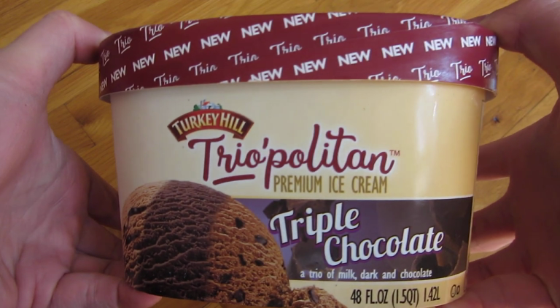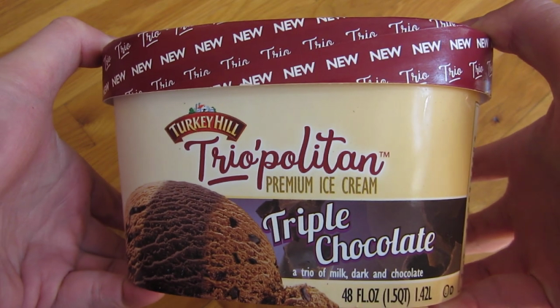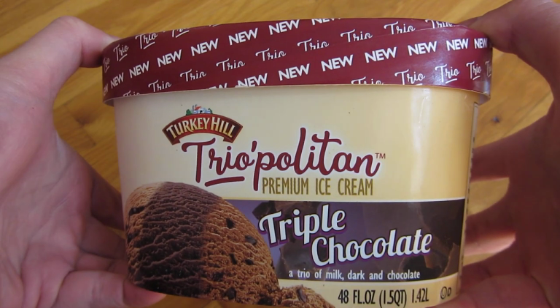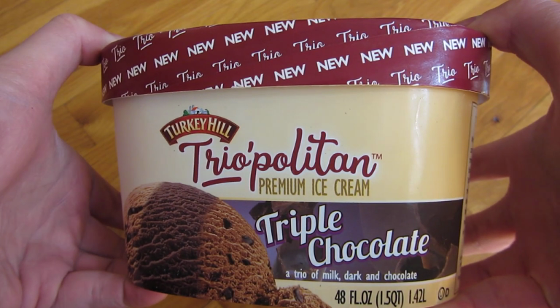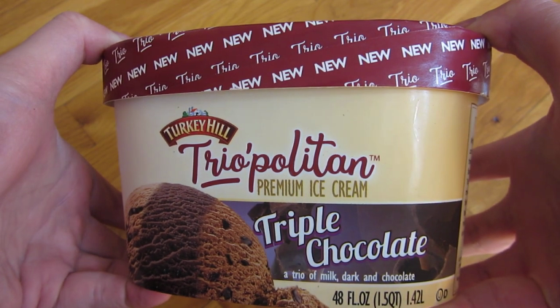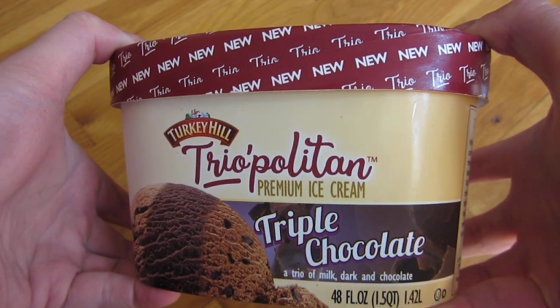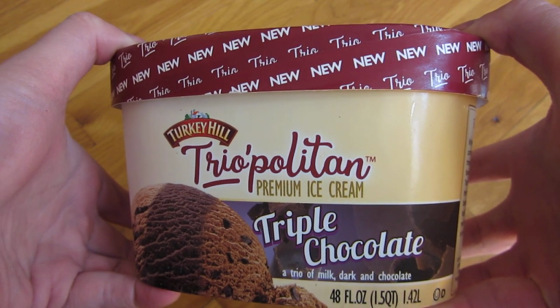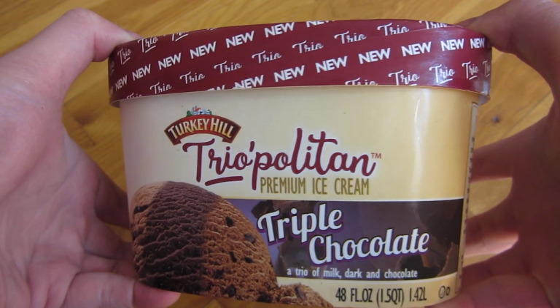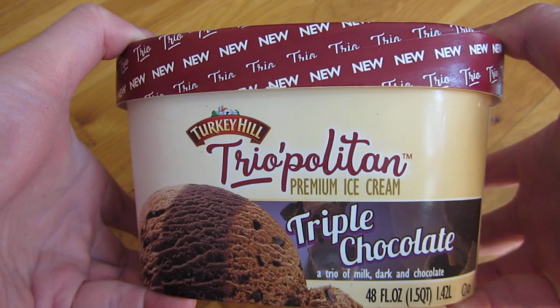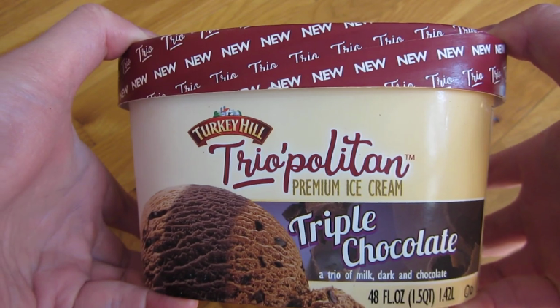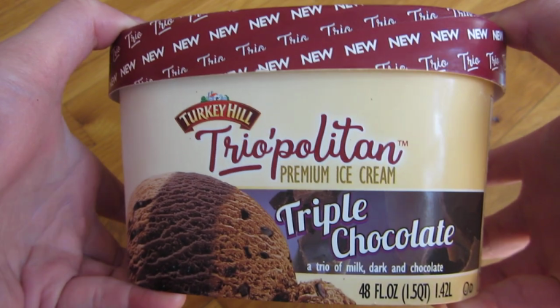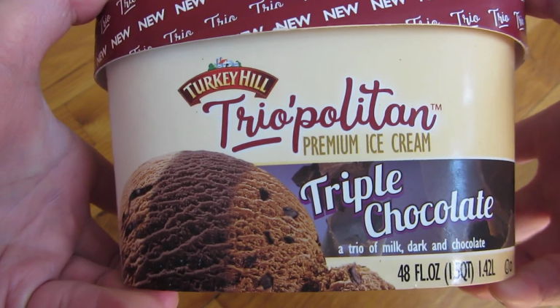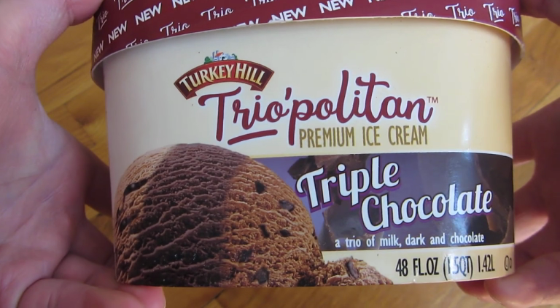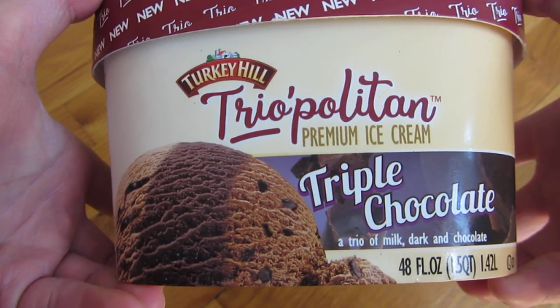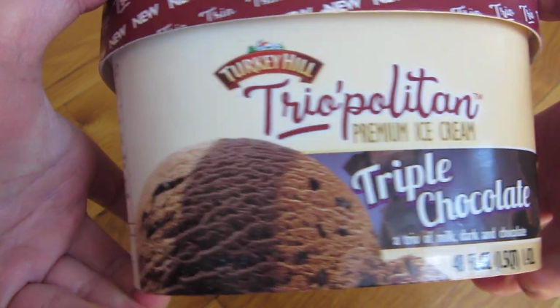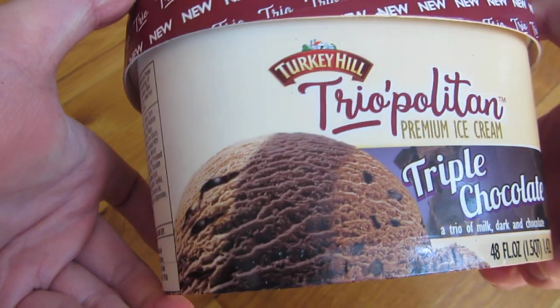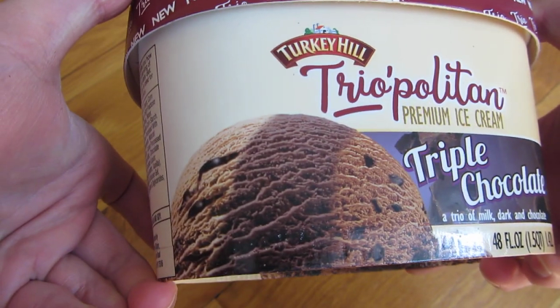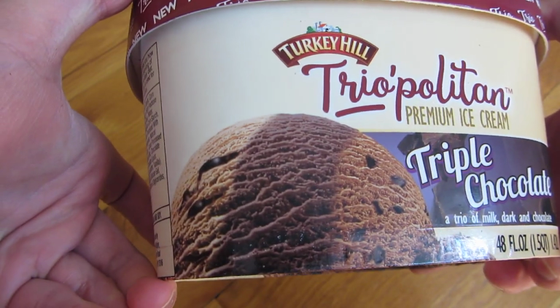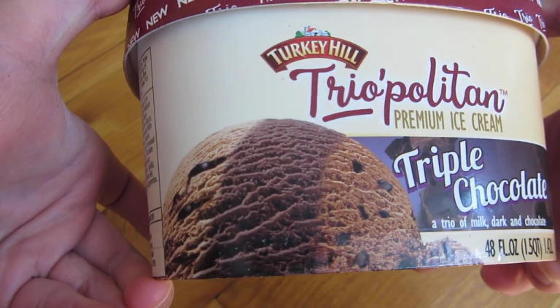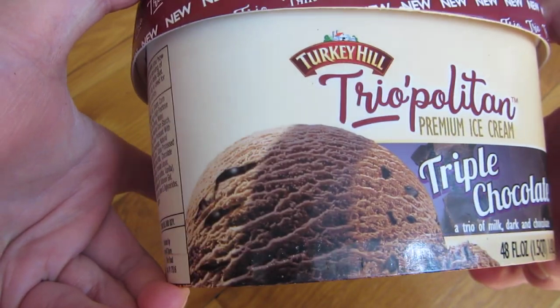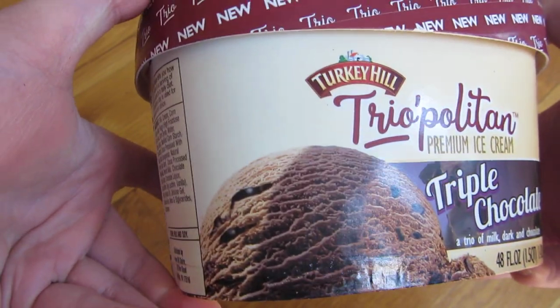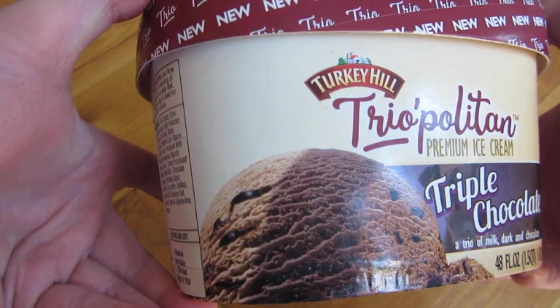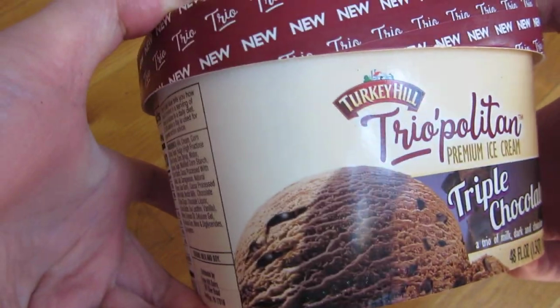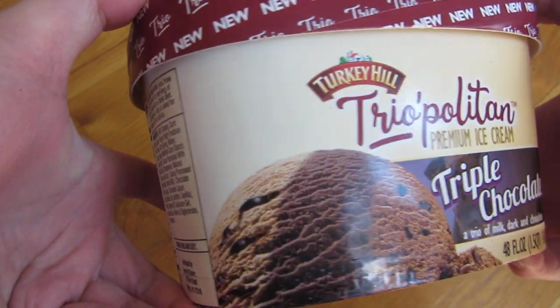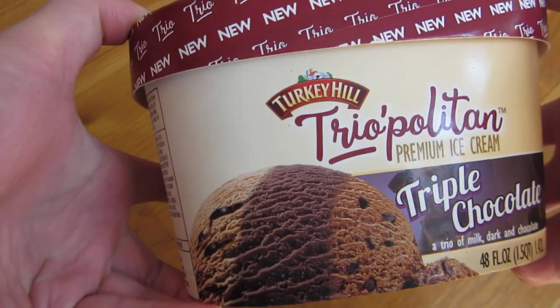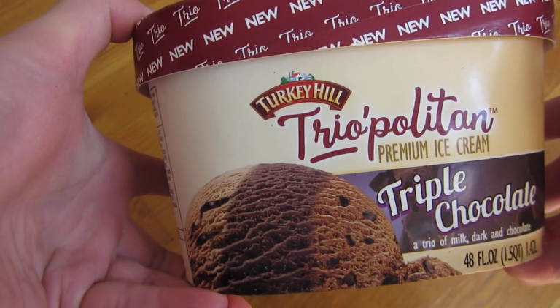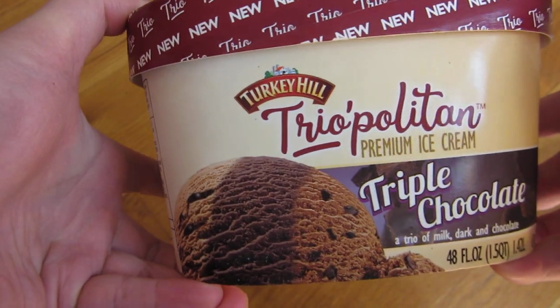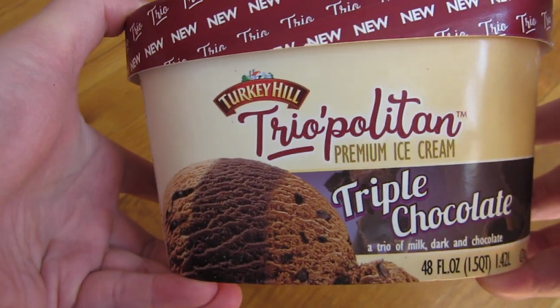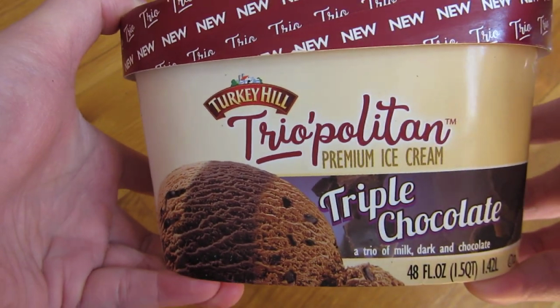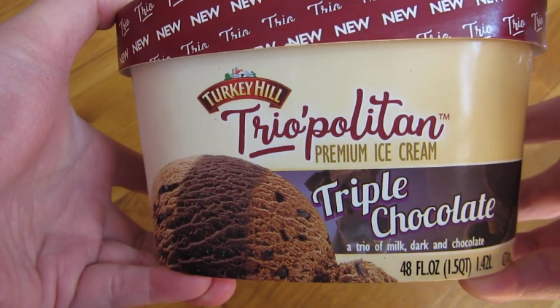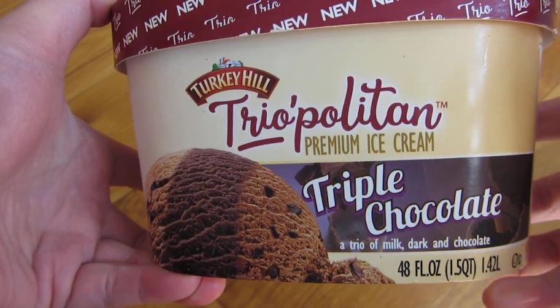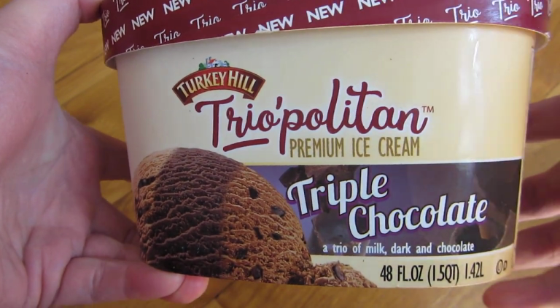This is the Triopolitan Premium Turkey Hill Ice Cream, and as you can see it is triple chocolate — with a lighter chocolate, a dark chocolate, and sort of like your normal chocolate here.